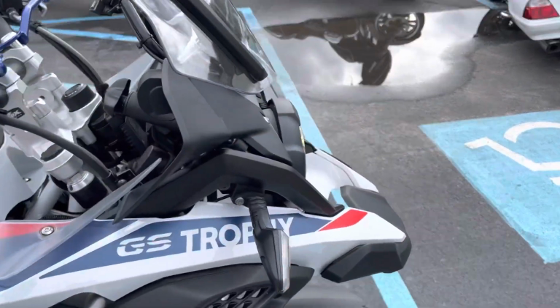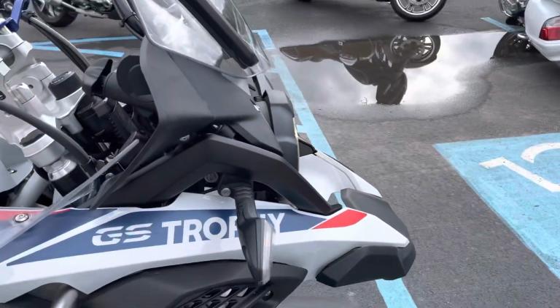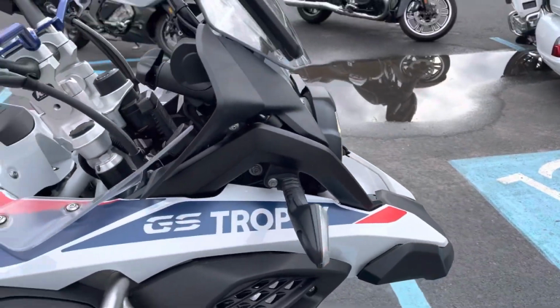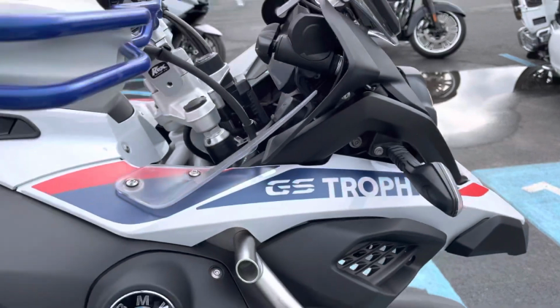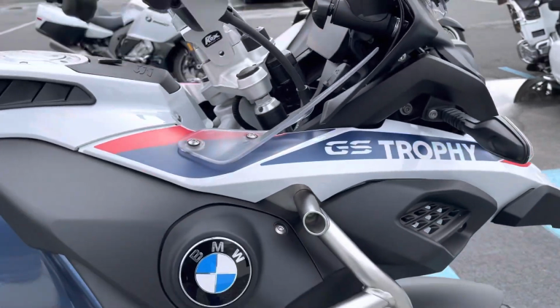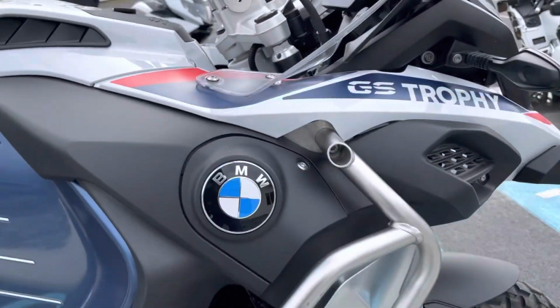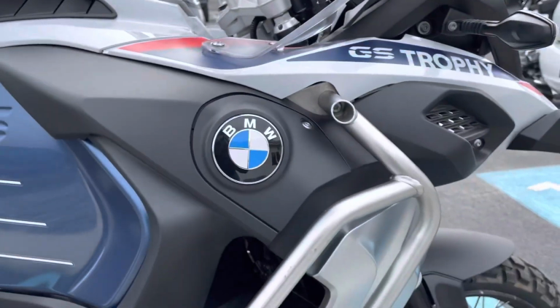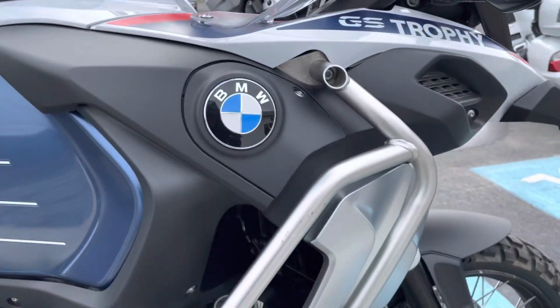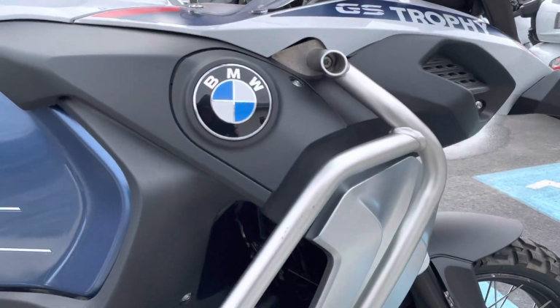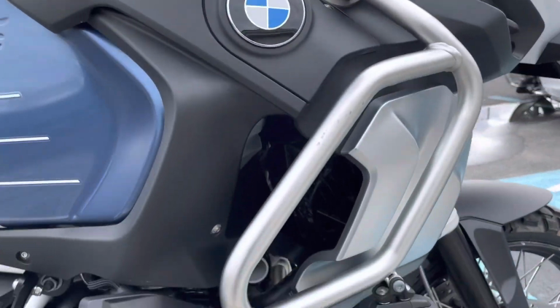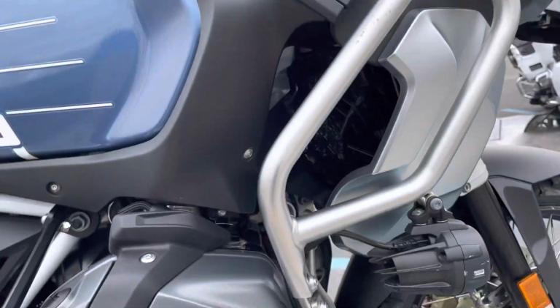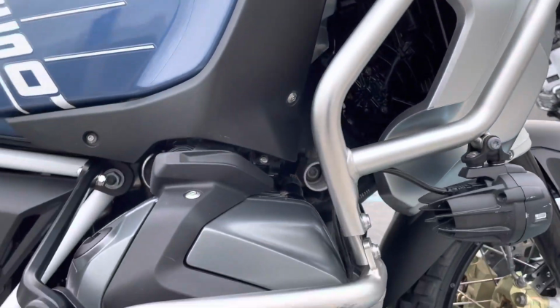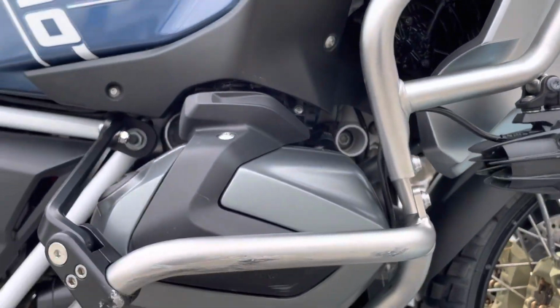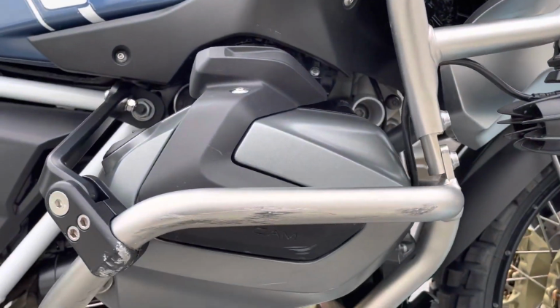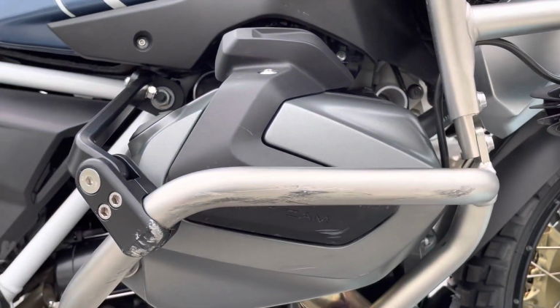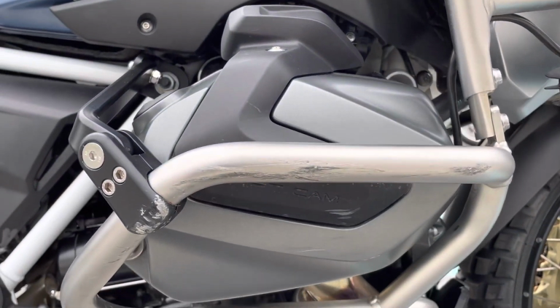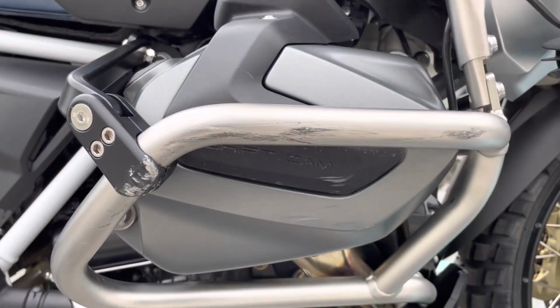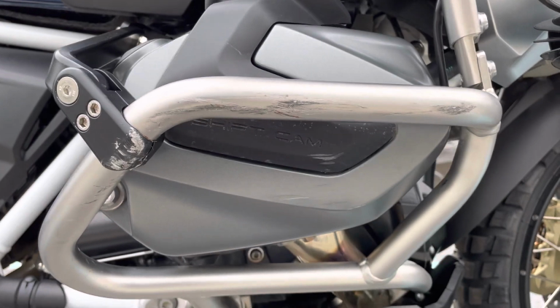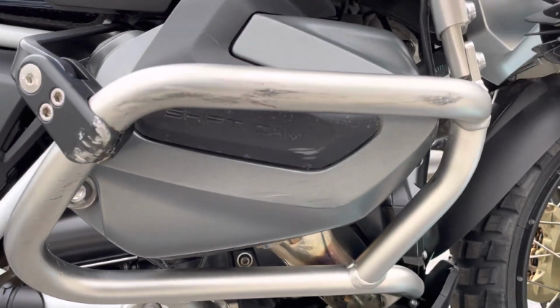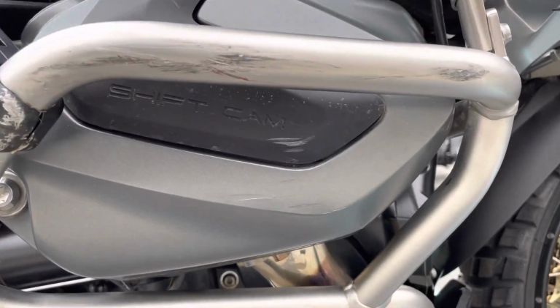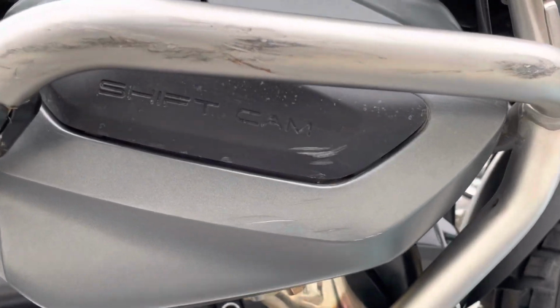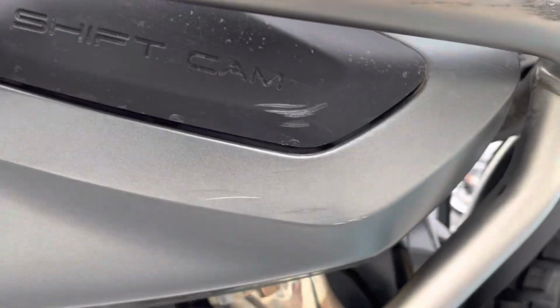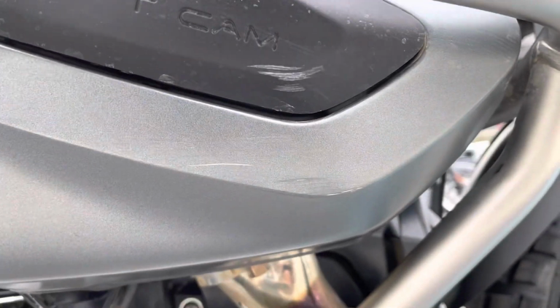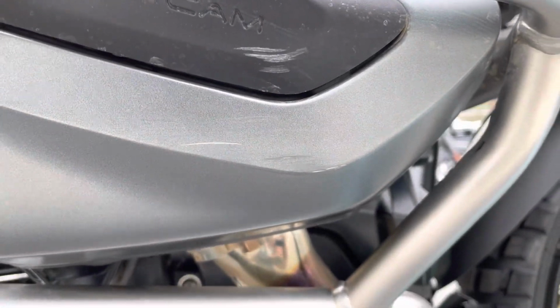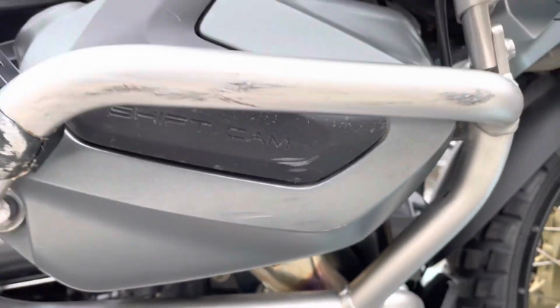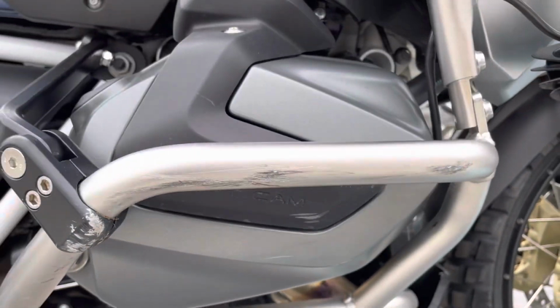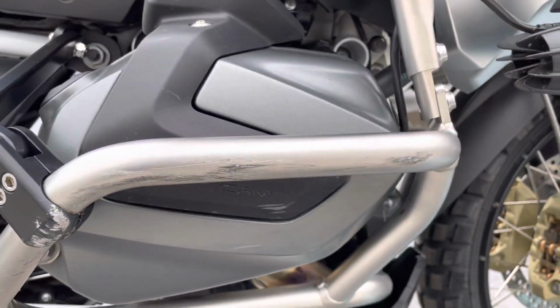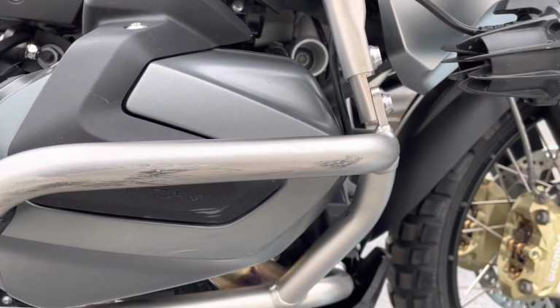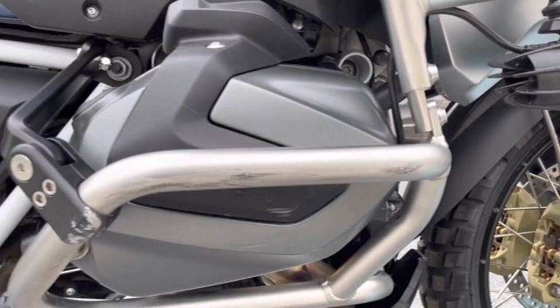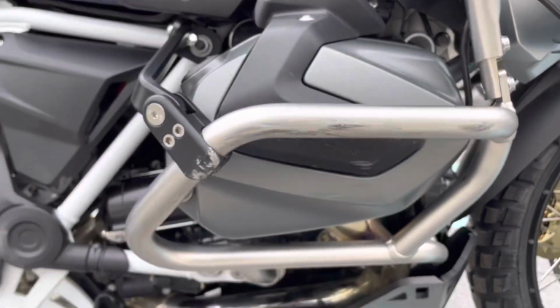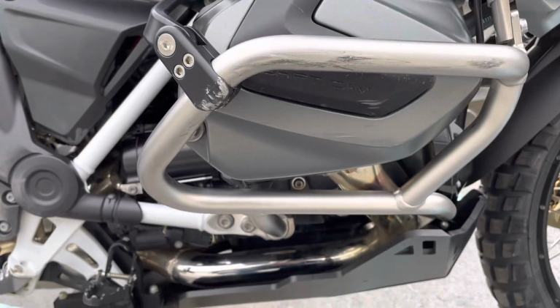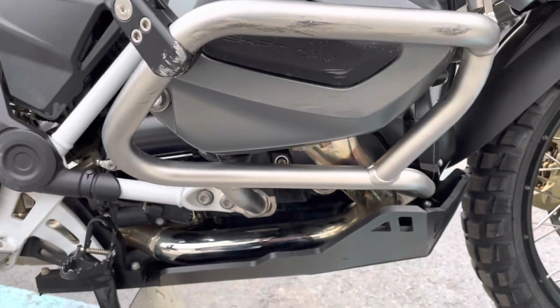Right-hand side of the bike: got a couple of light scratches here on the right-hand valve cover — very light — and some scratches on the engine guard.